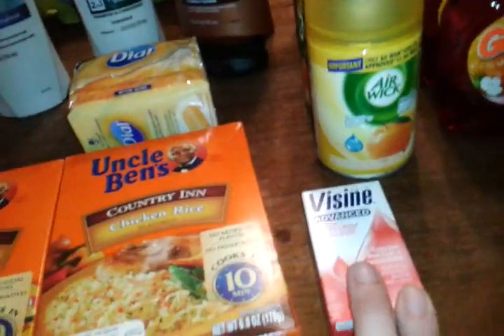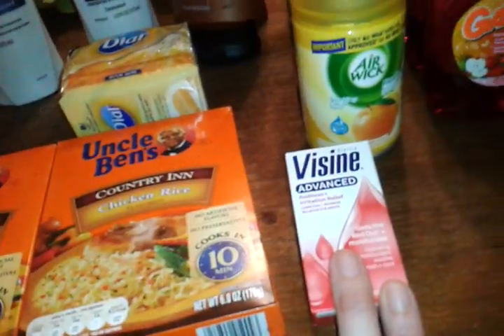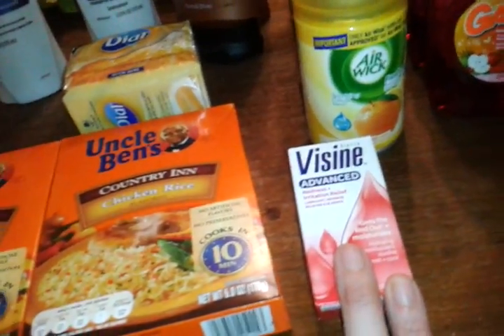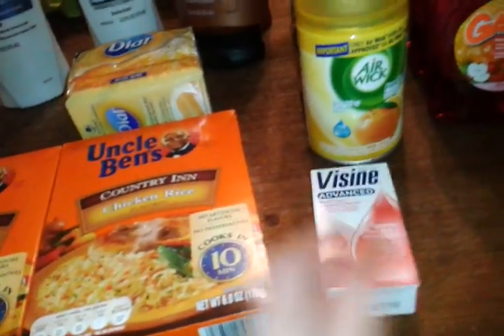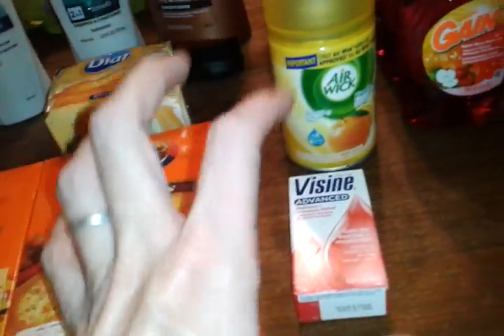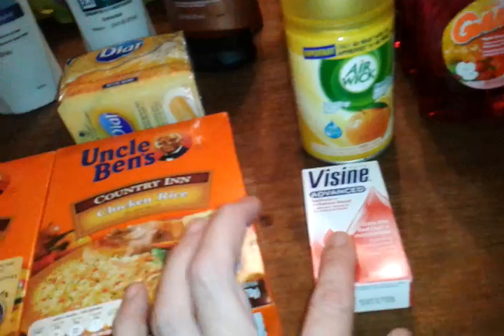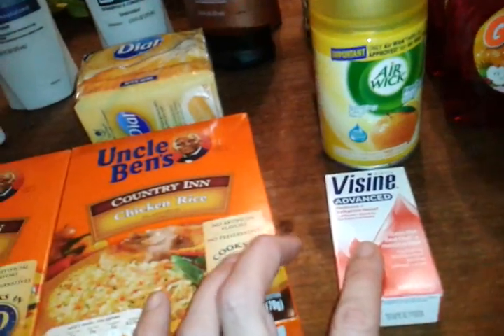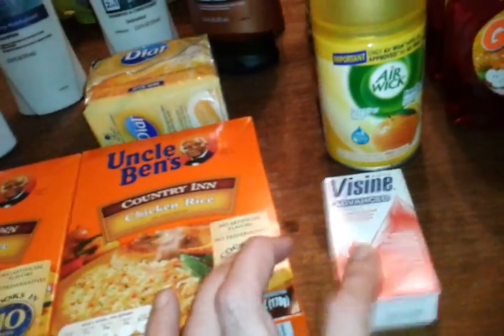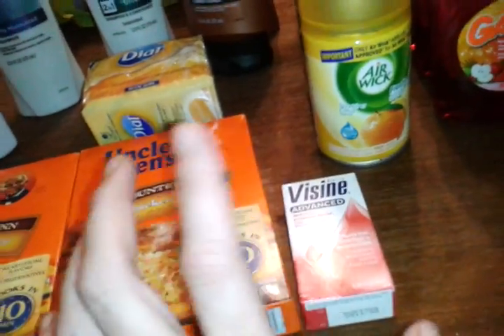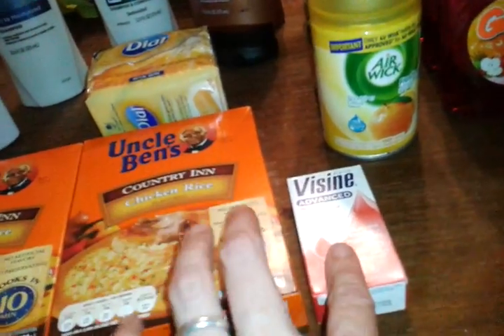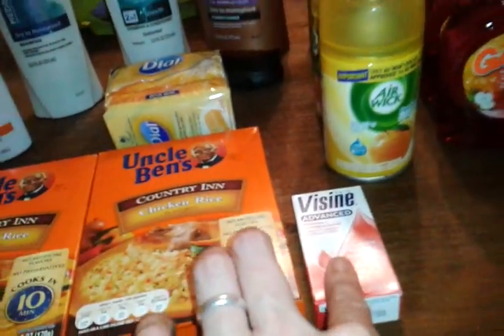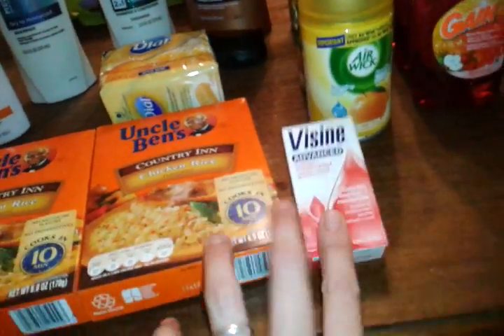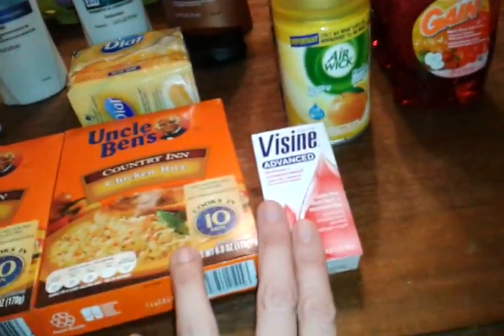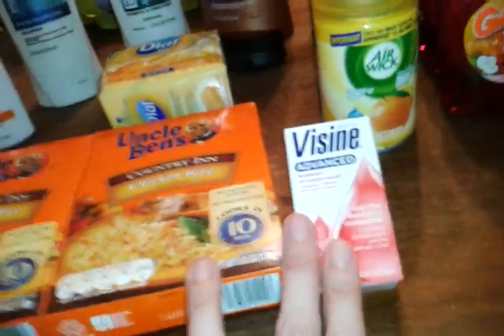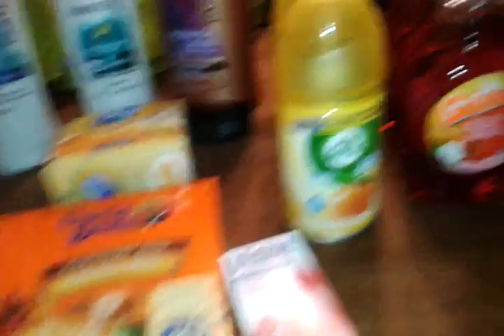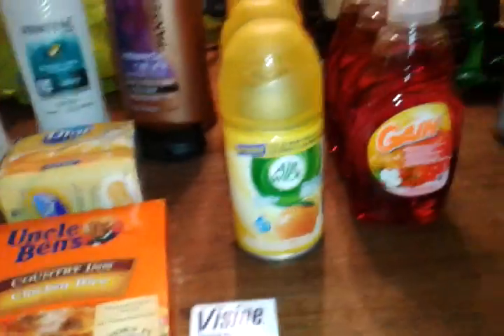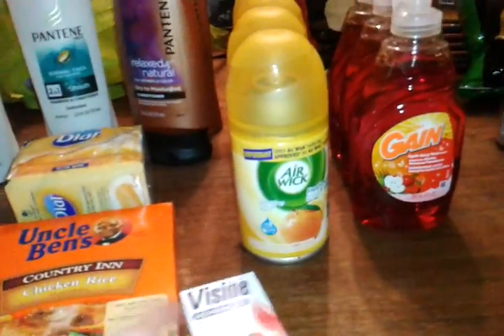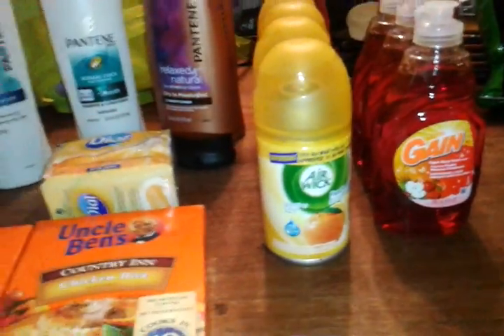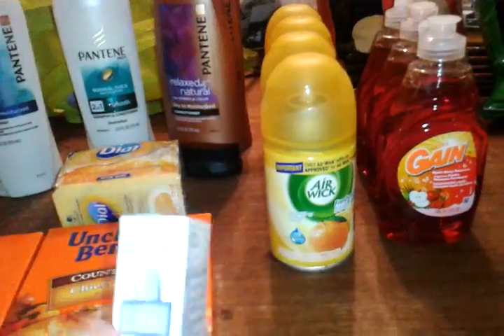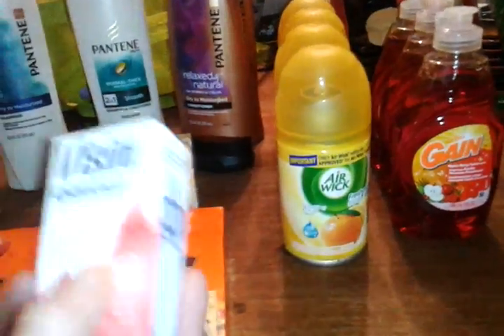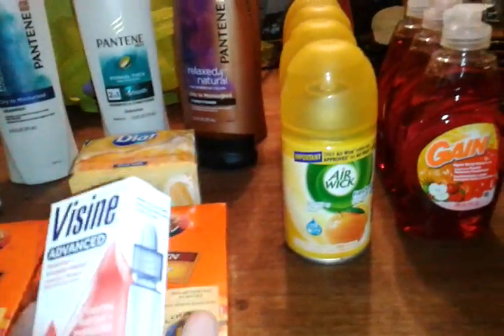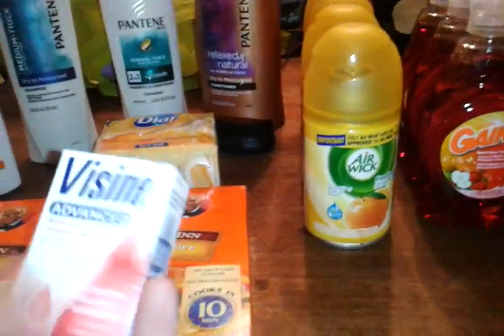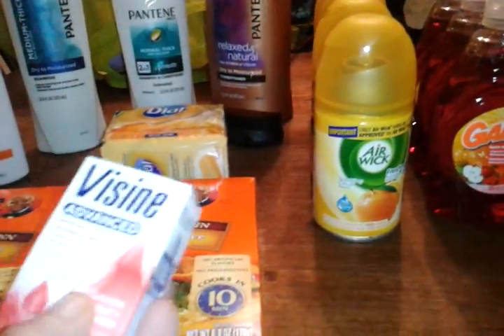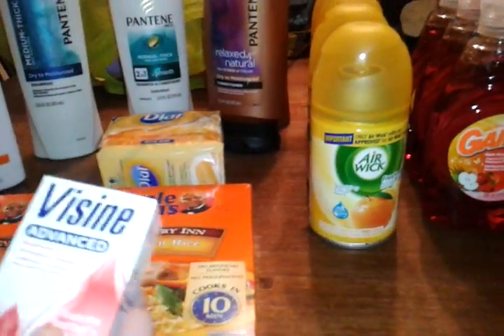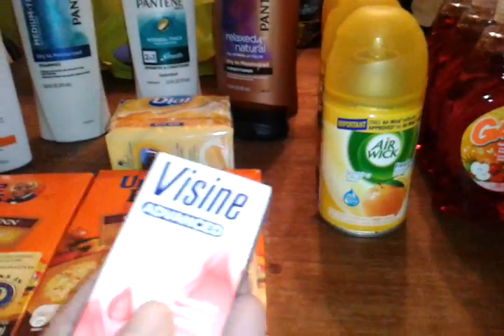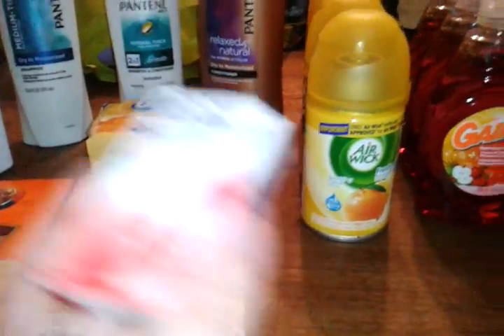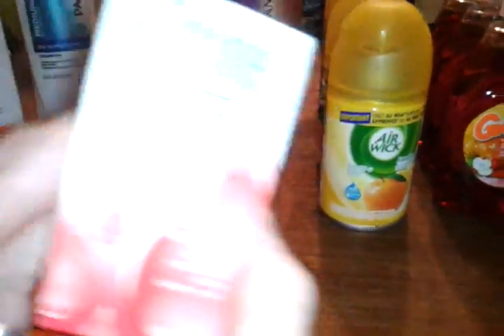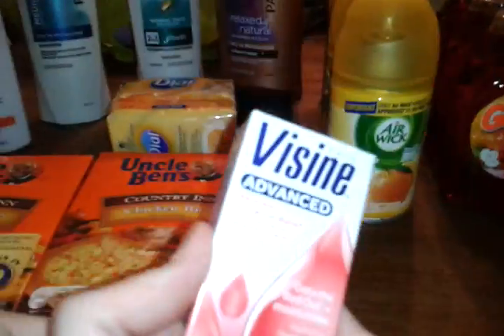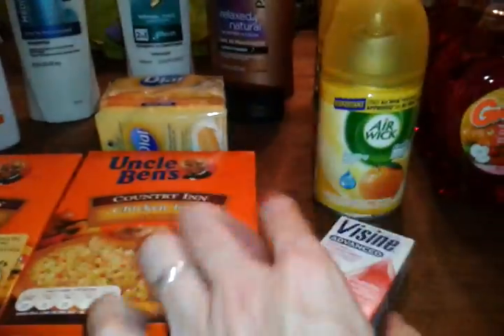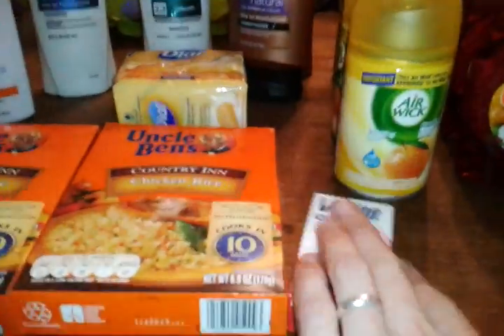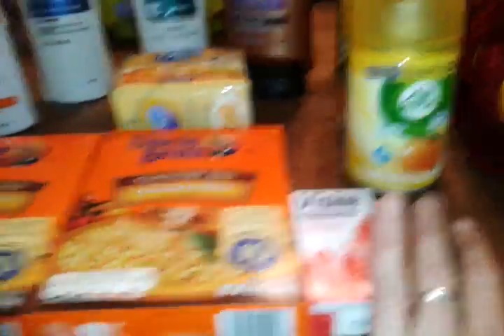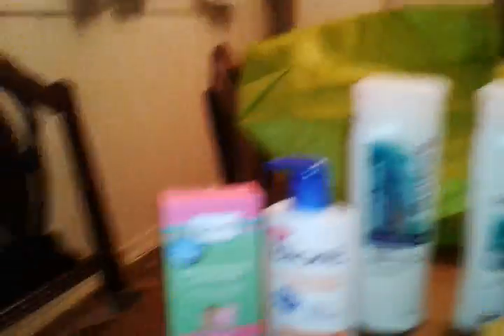Visine — I had a $1.50 red box coupon and a $2 coupon. I think they were on sale for $2.99, so with the stacking of the coupons, part of the overage I think came from this, because I got this totally free with overage.